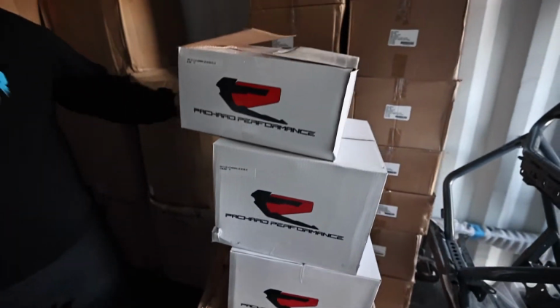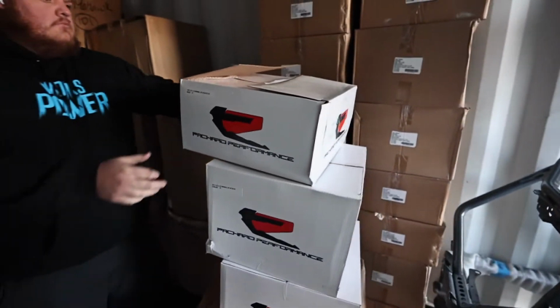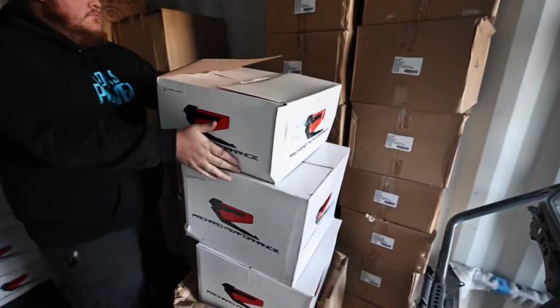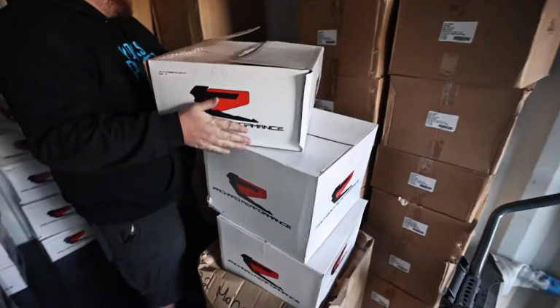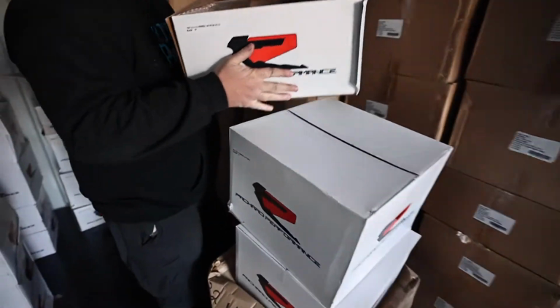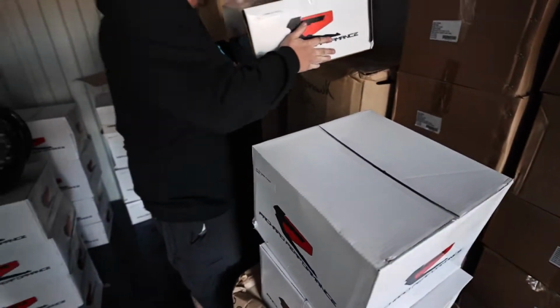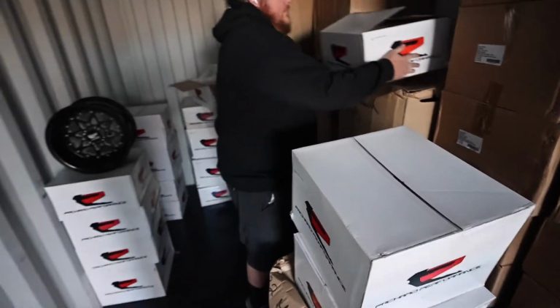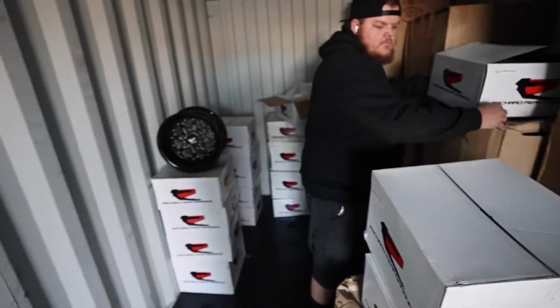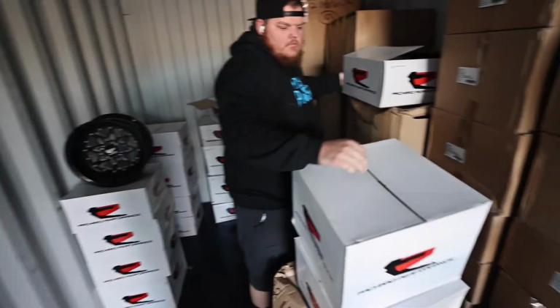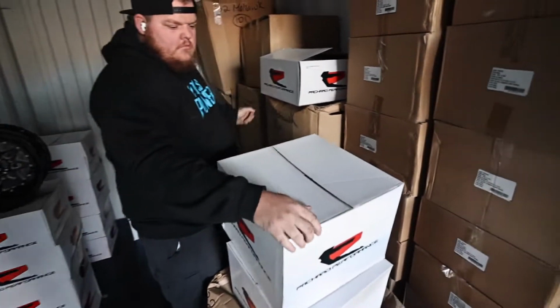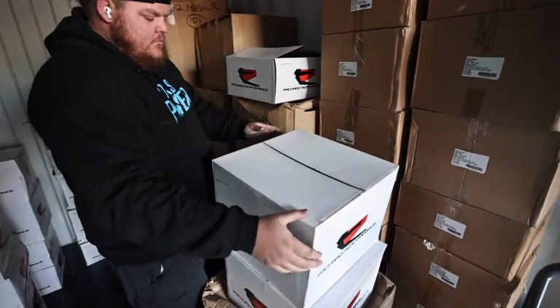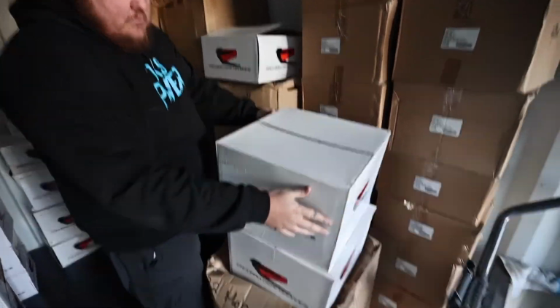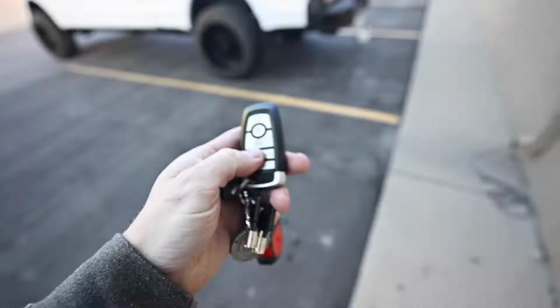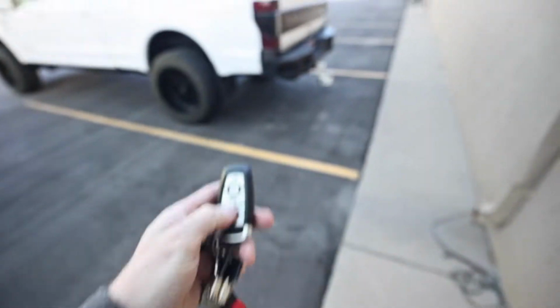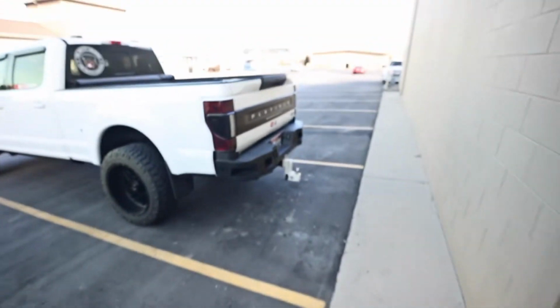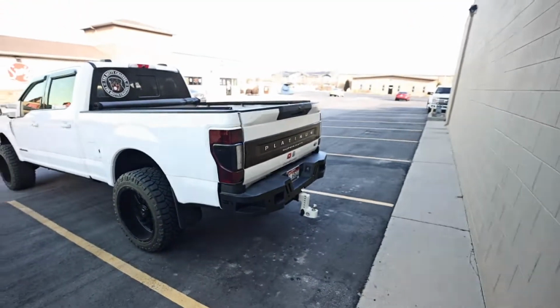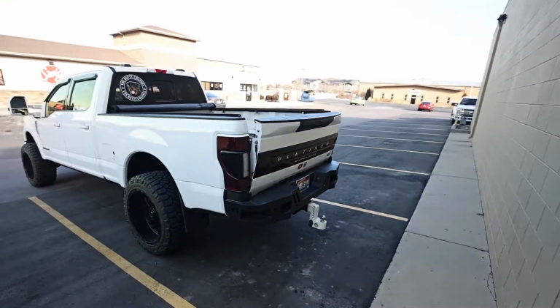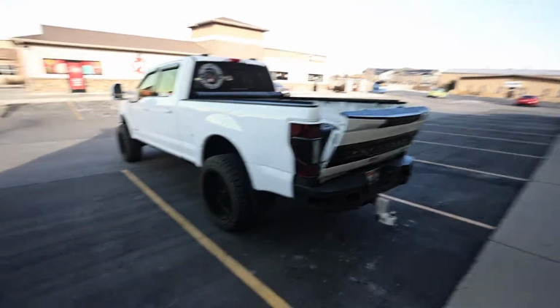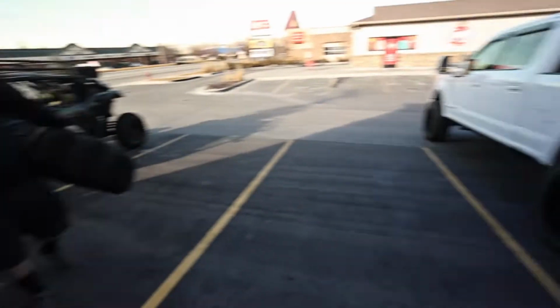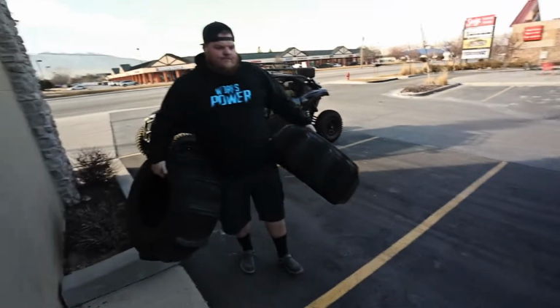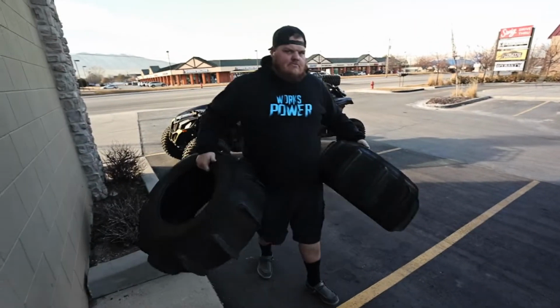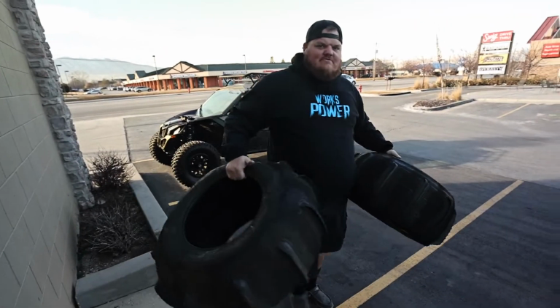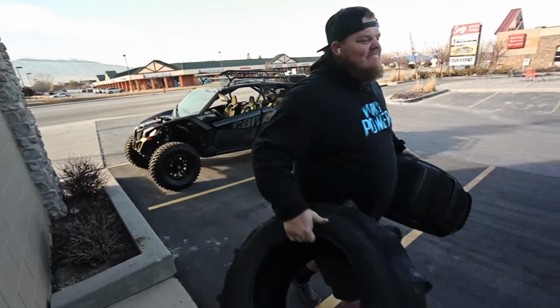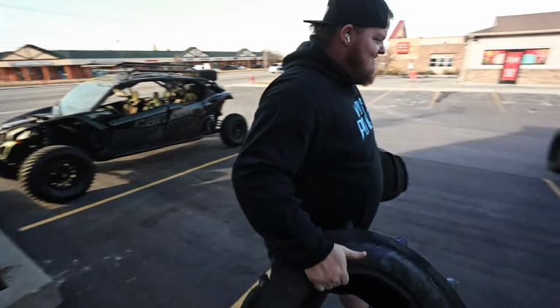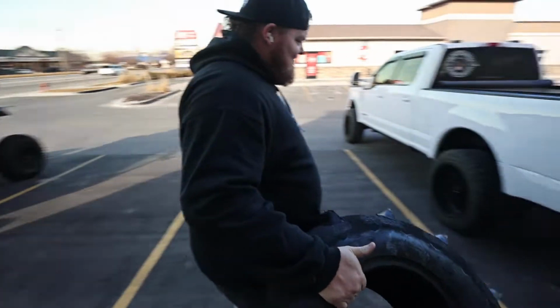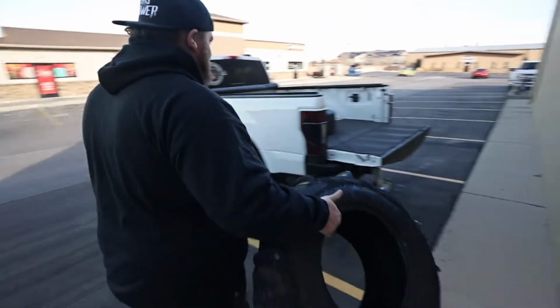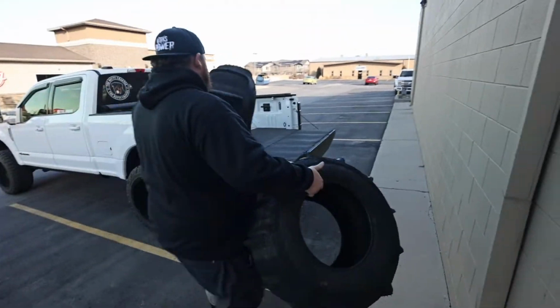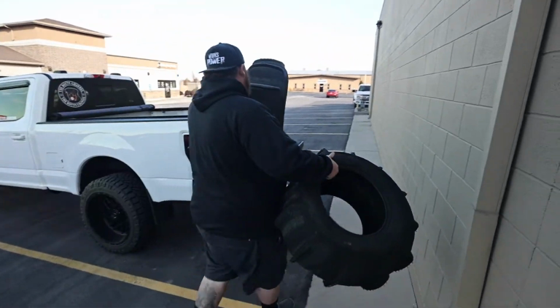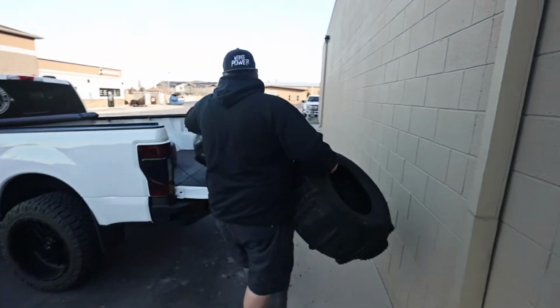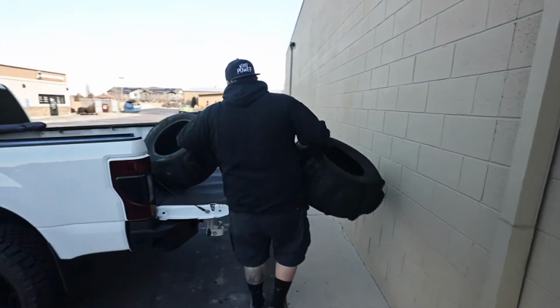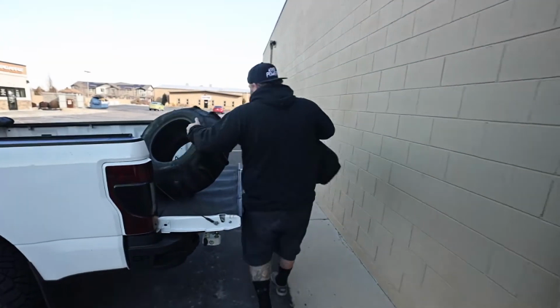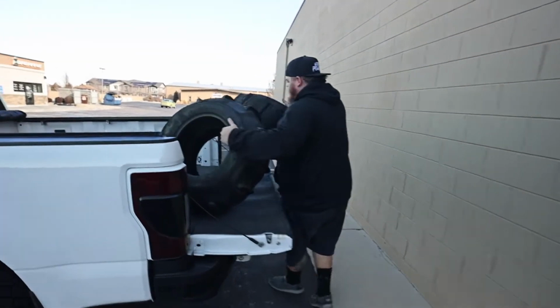We're going to have some girth on this XRS! Let's get these loaded up — we've got to head off to the Range Rover dealership. The man himself is loading them up for us too, taking great care of us.